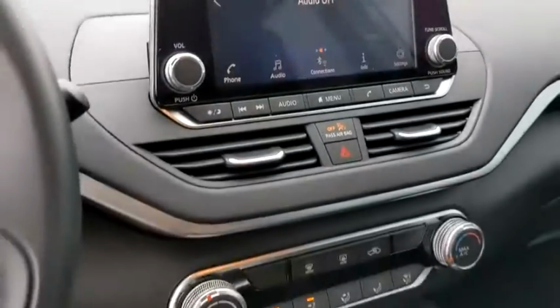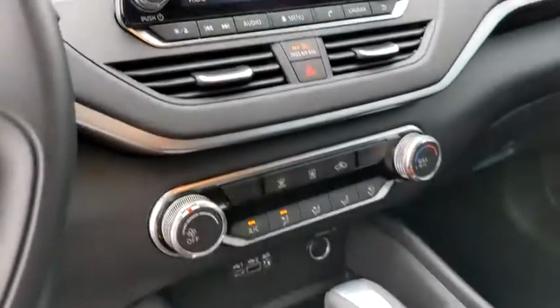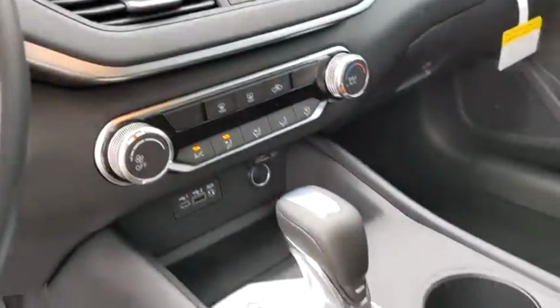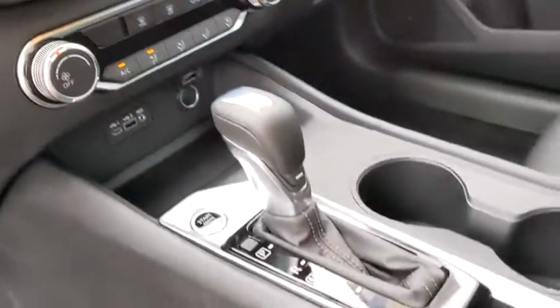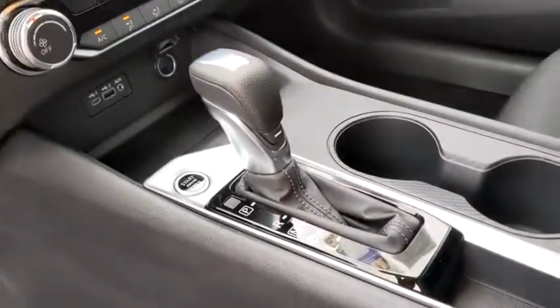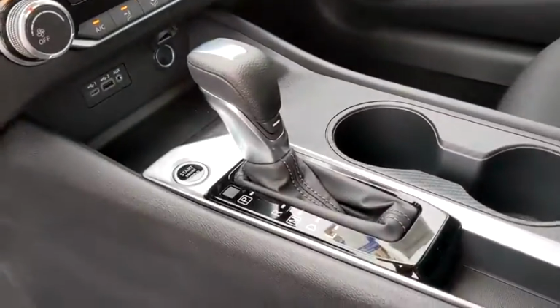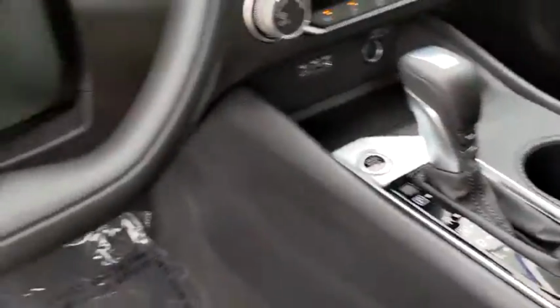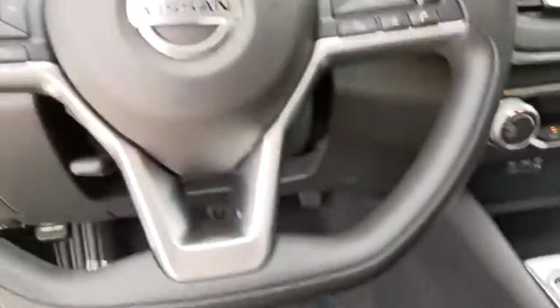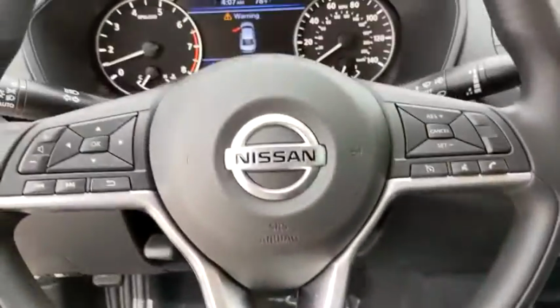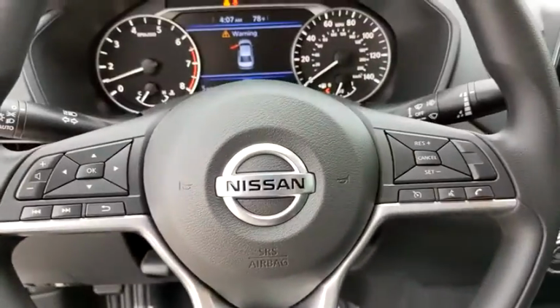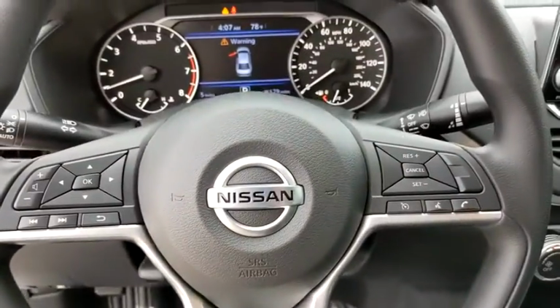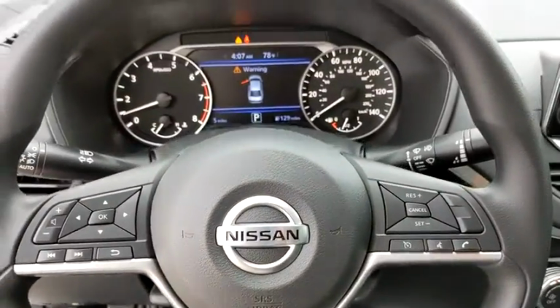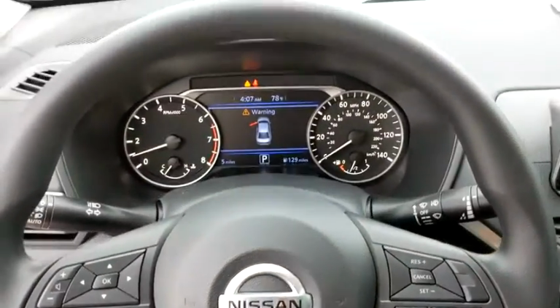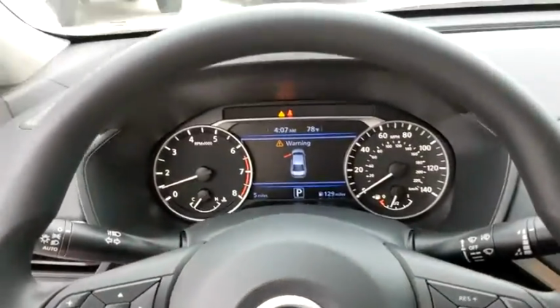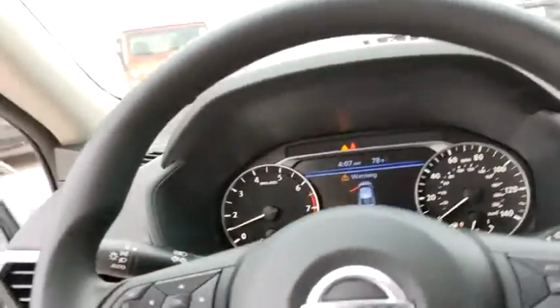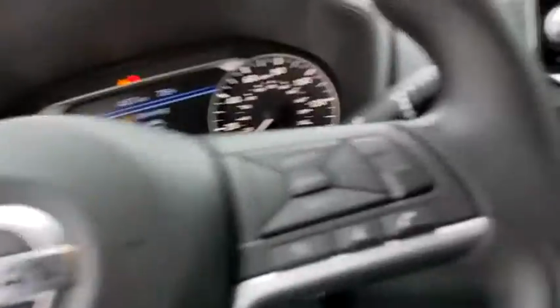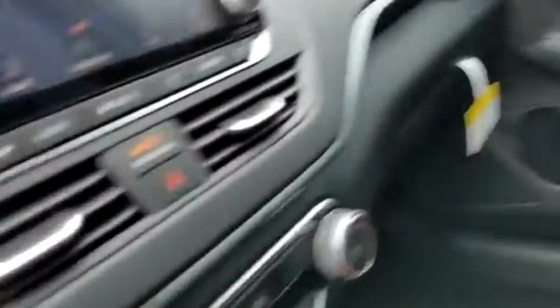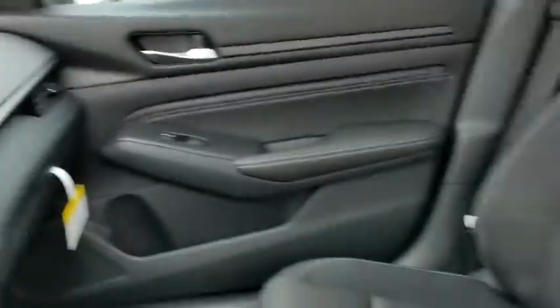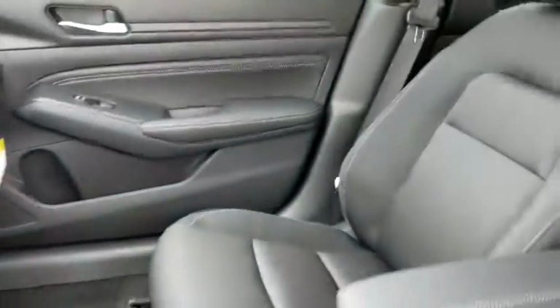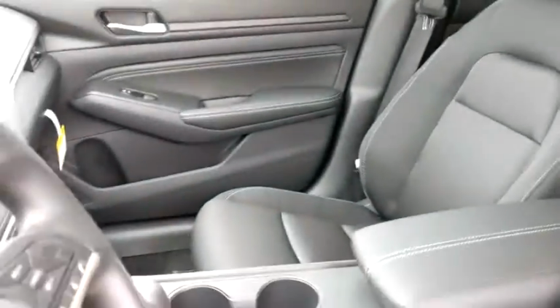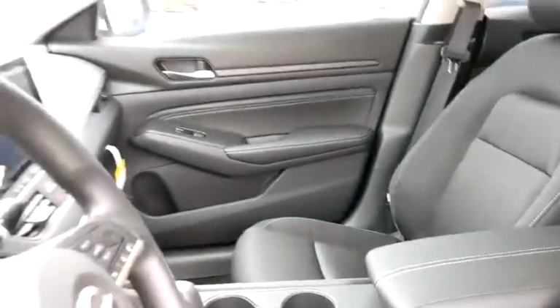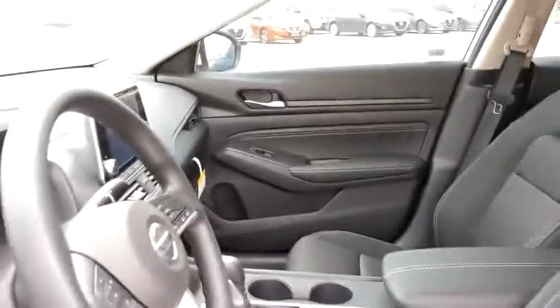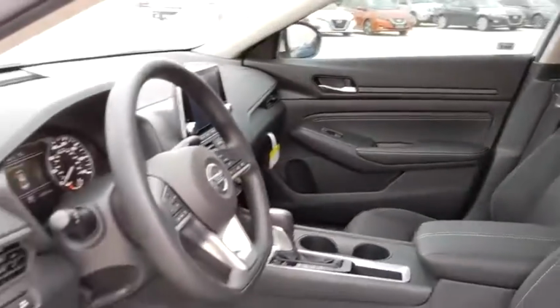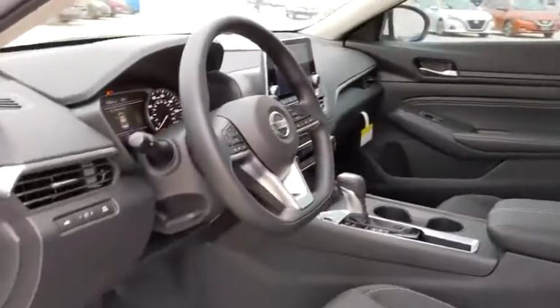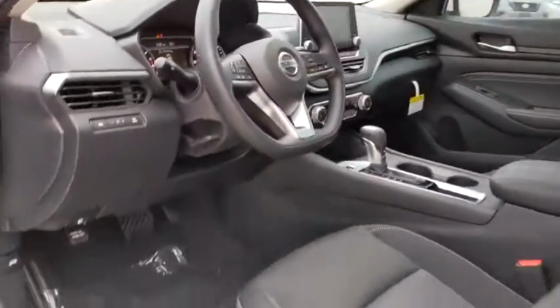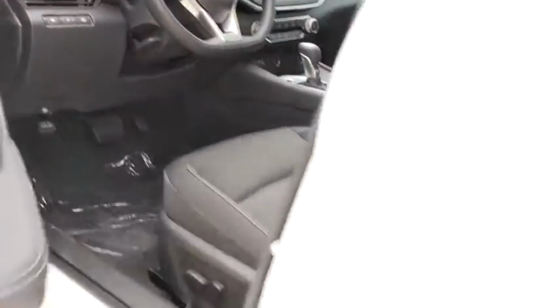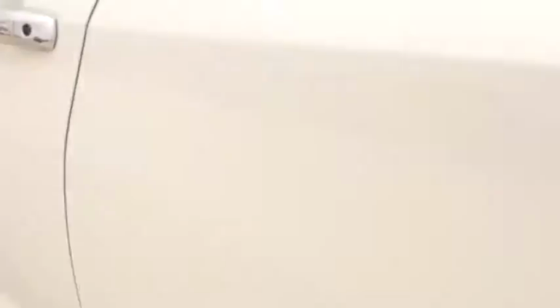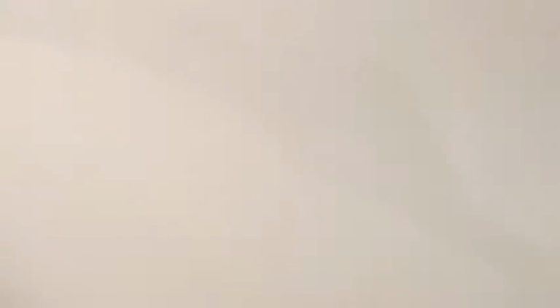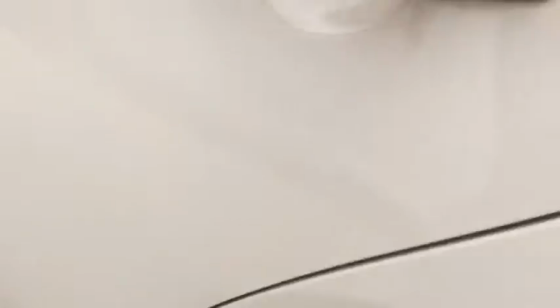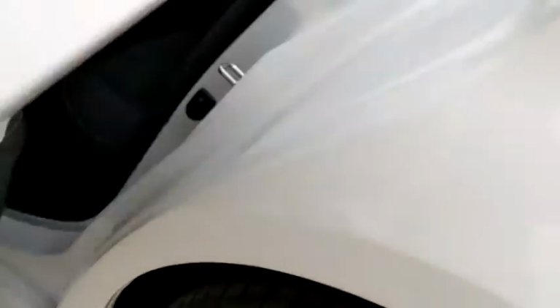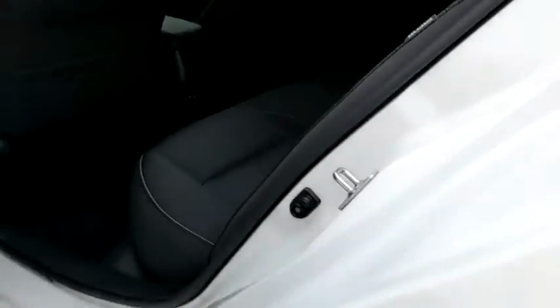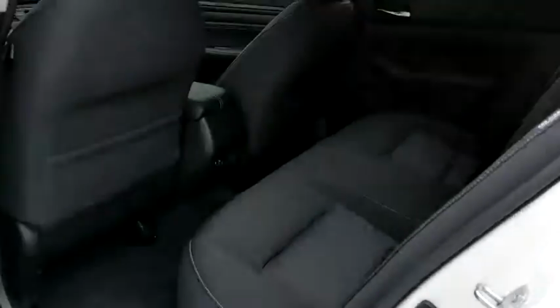Trip computer, overhead console, panic alarm, brake assist, tachometer, remote keyless entry, front bucket seats, power driver's seat, tilt steering wheel, front reading lamp.